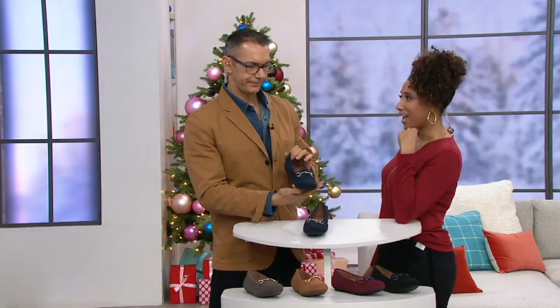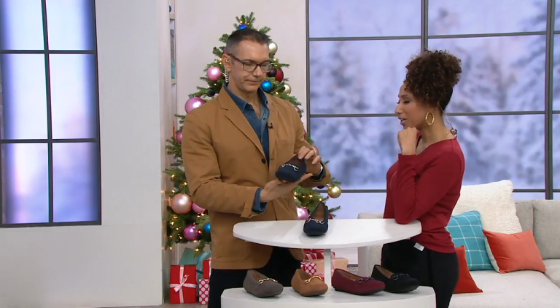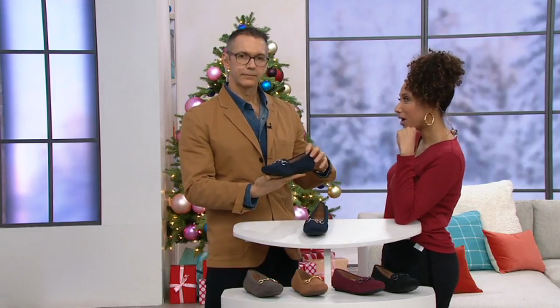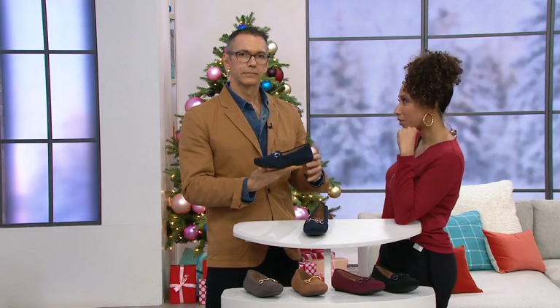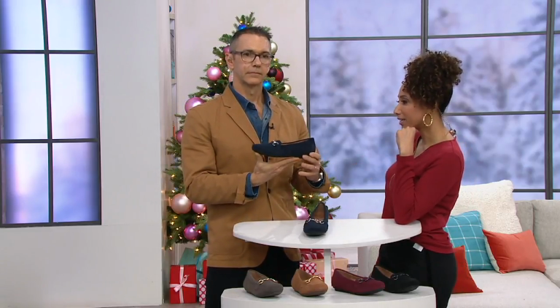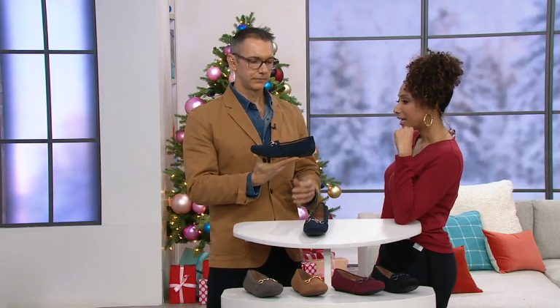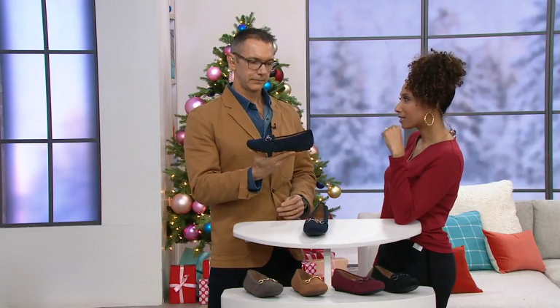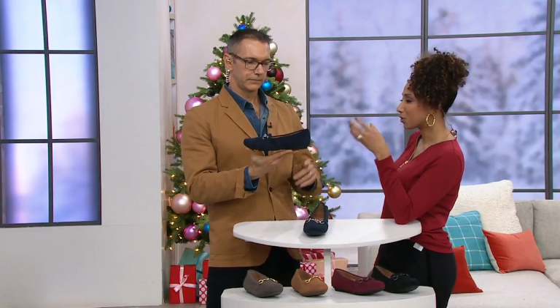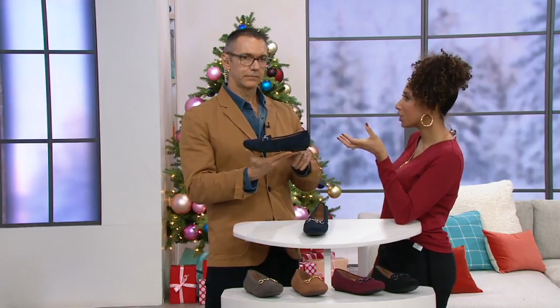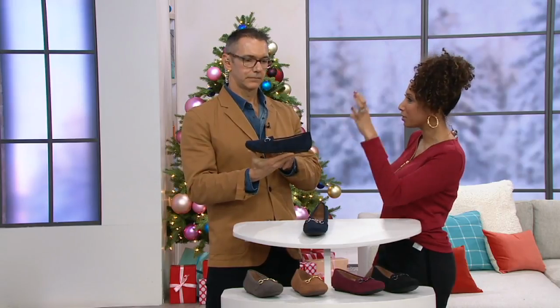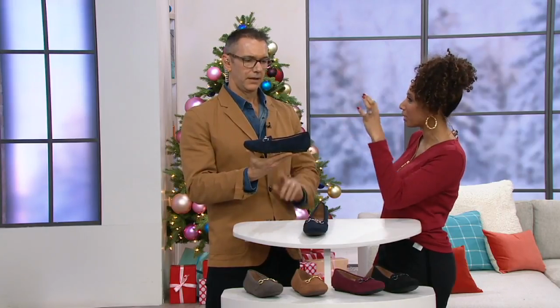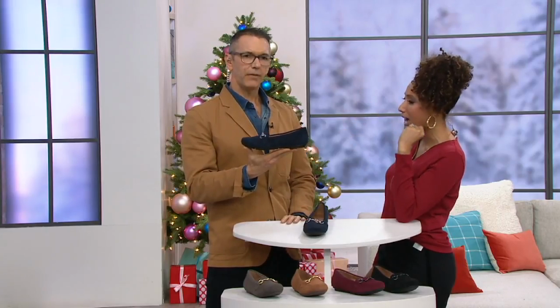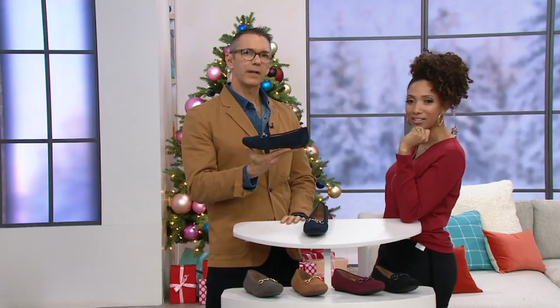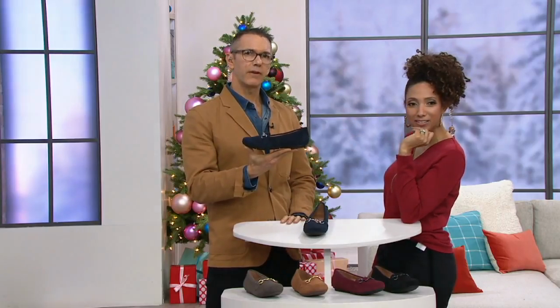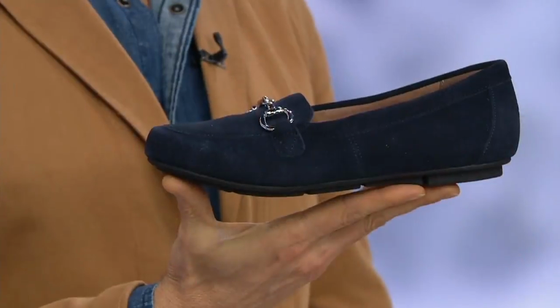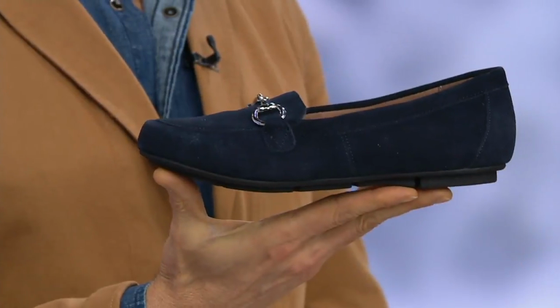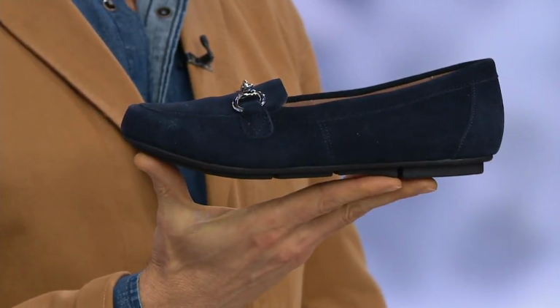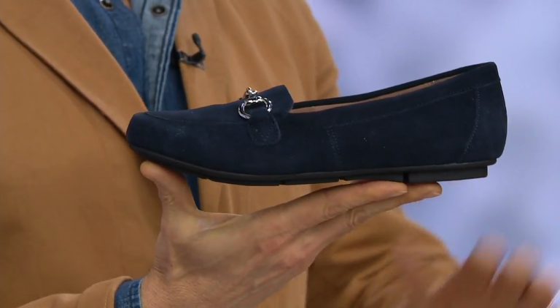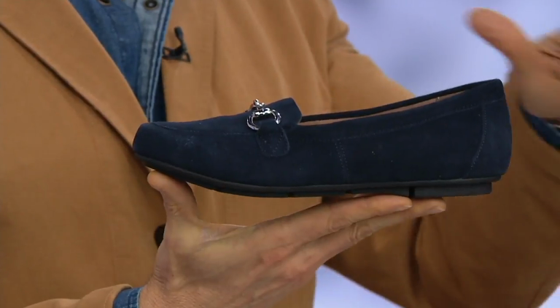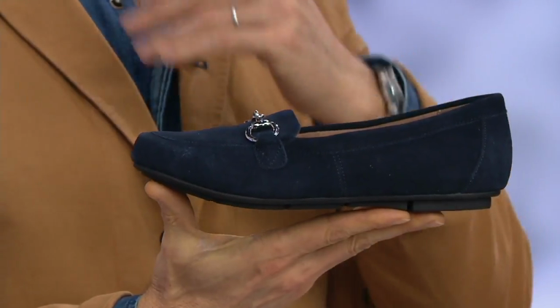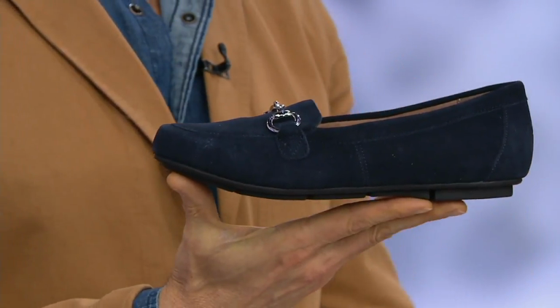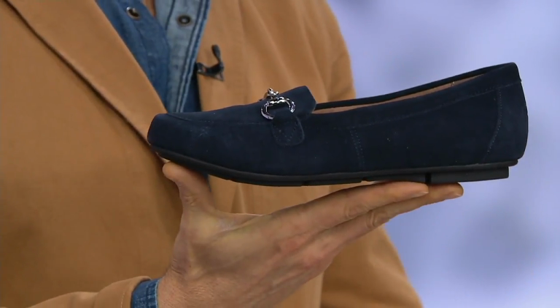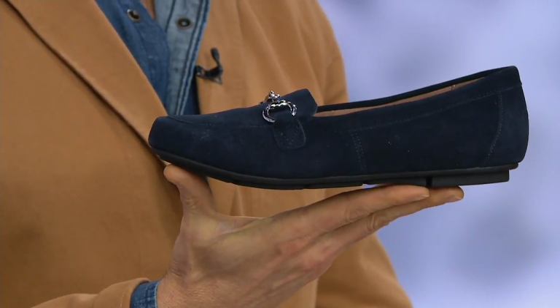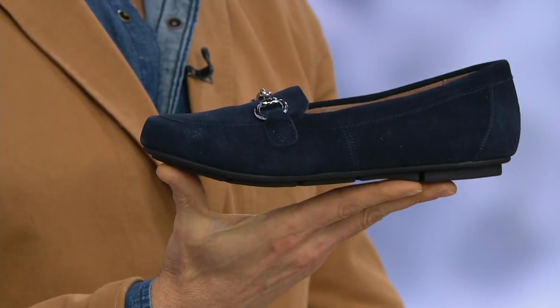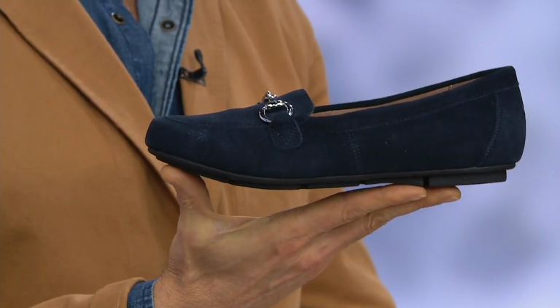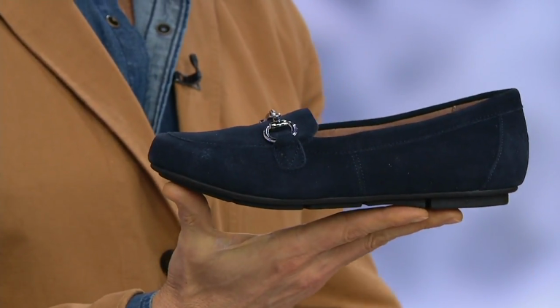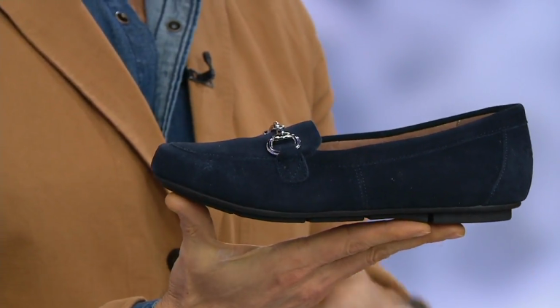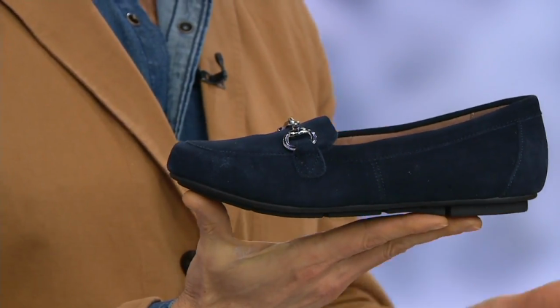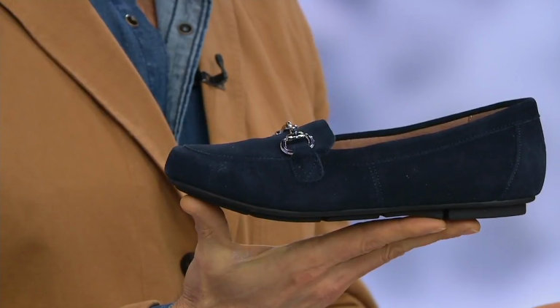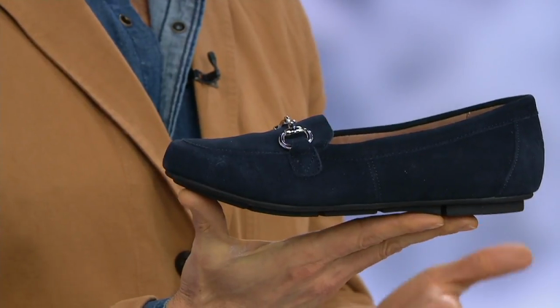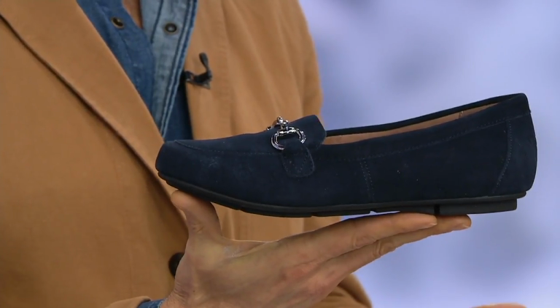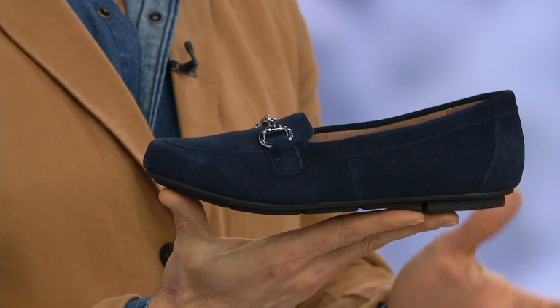Normally if you have an orthotic, you couldn't put it in a loafer — it'd be too thick and high. That's right; if you have an orthotic you're not usually wearing something as low profile and streamlined as this. But this is a classic moccasin or loafer silhouette.